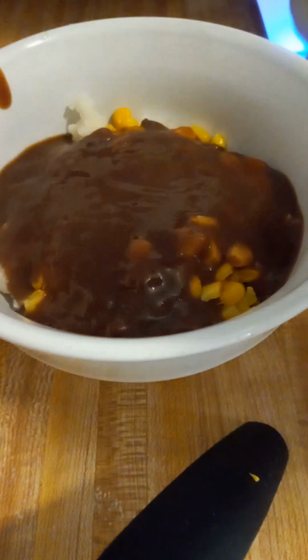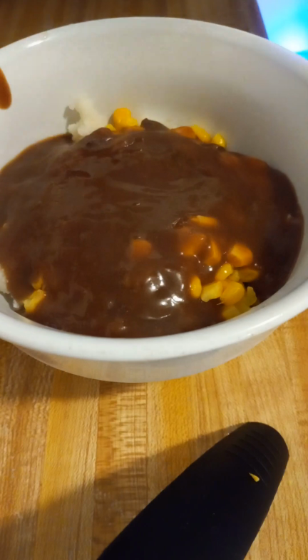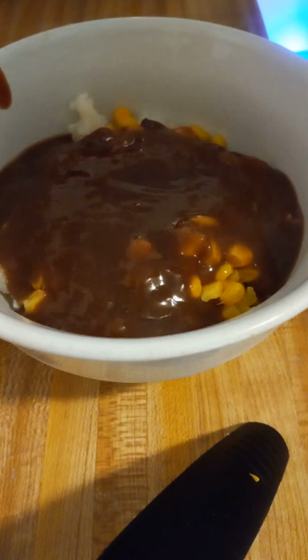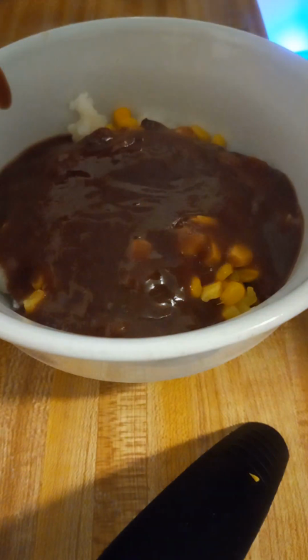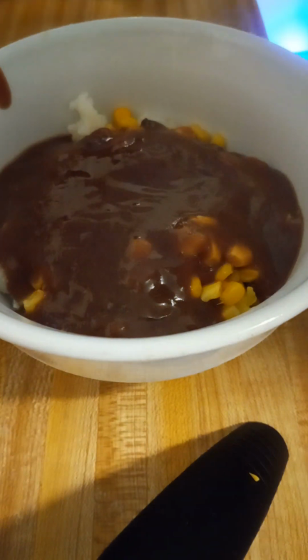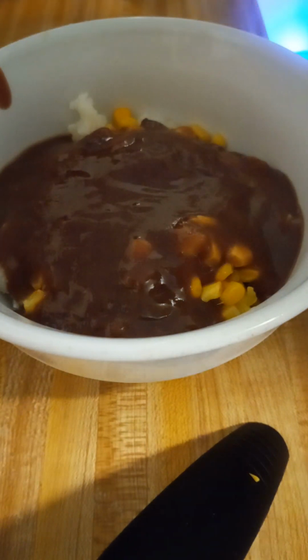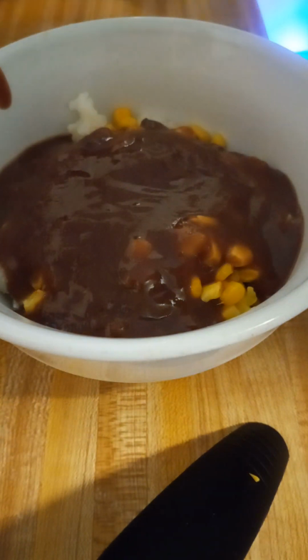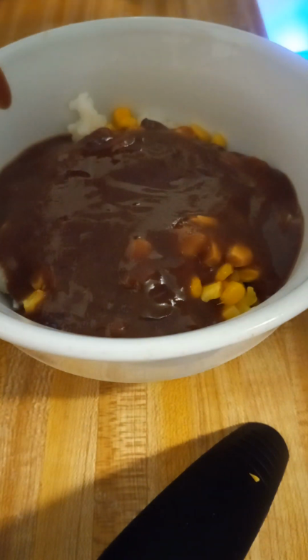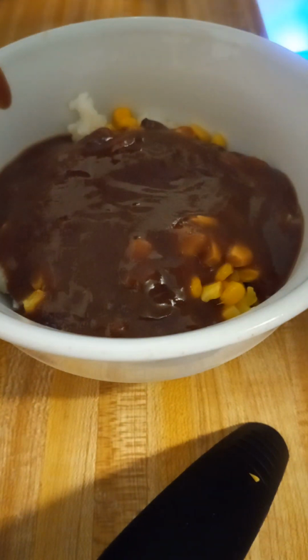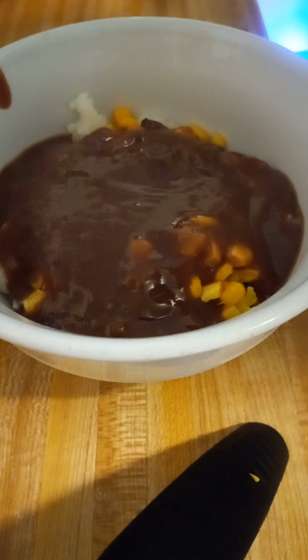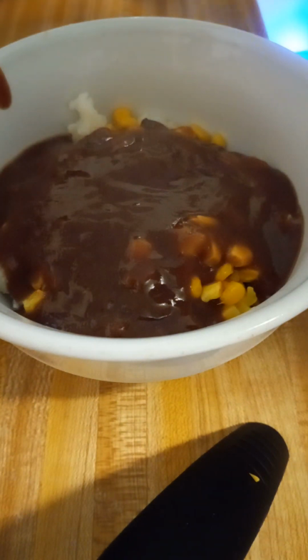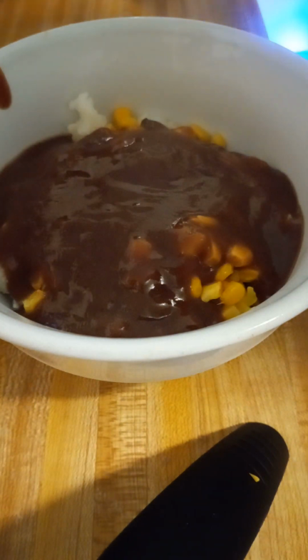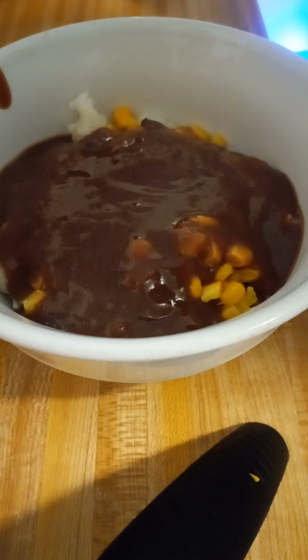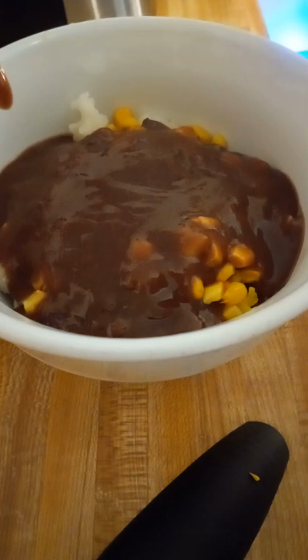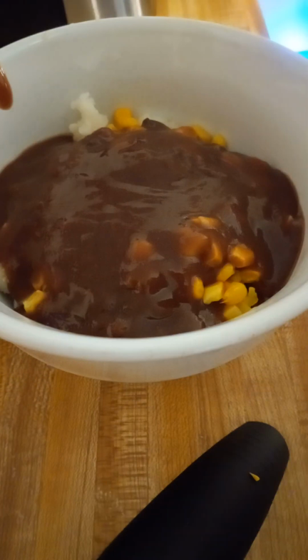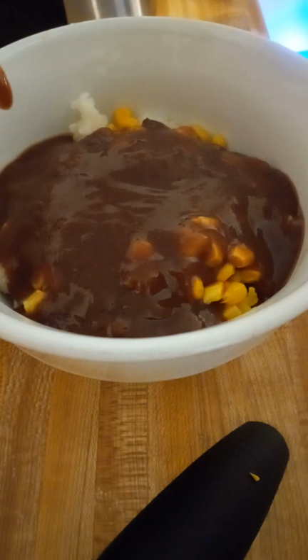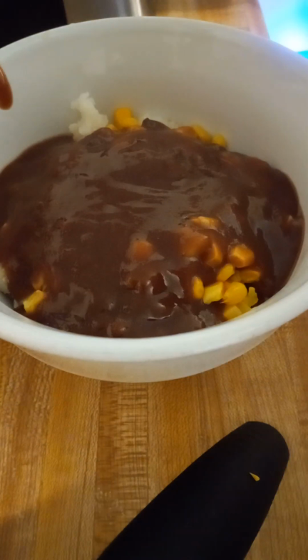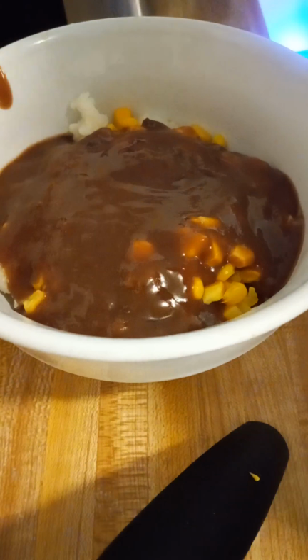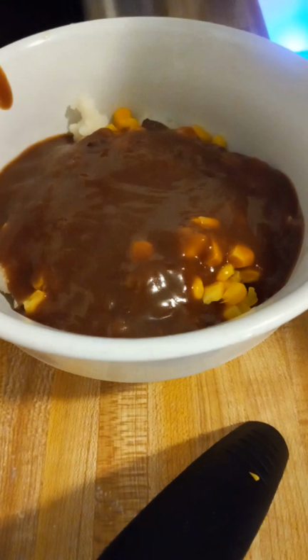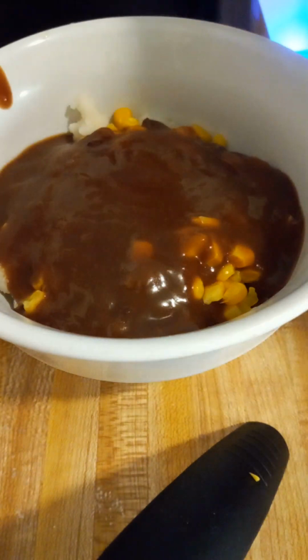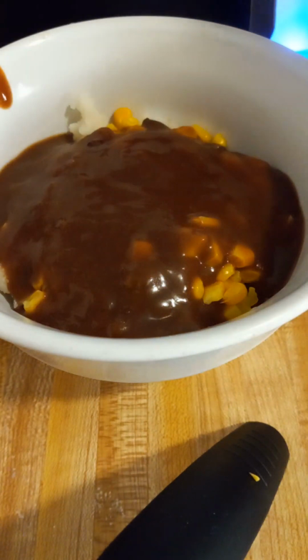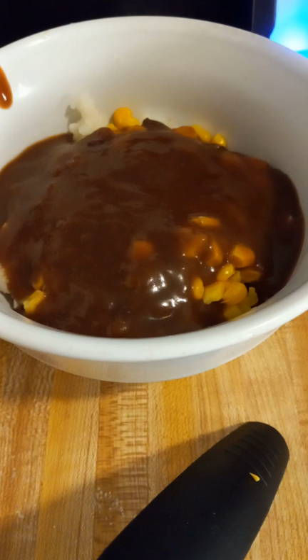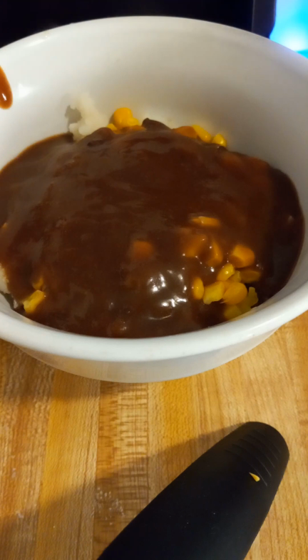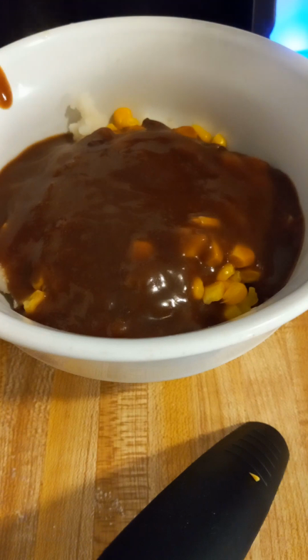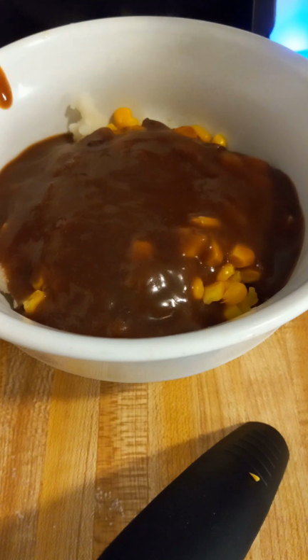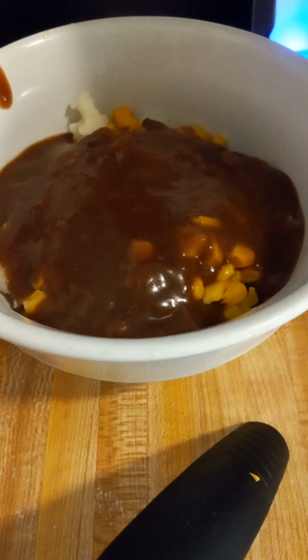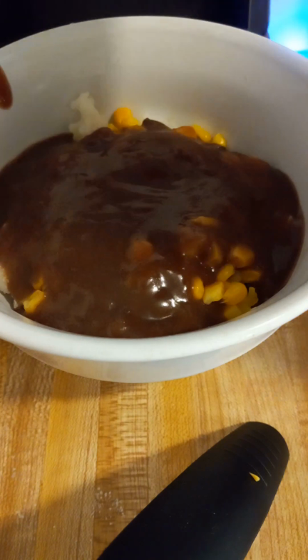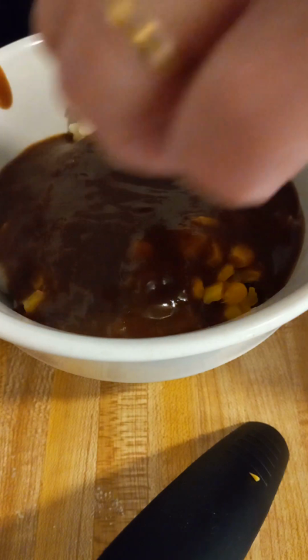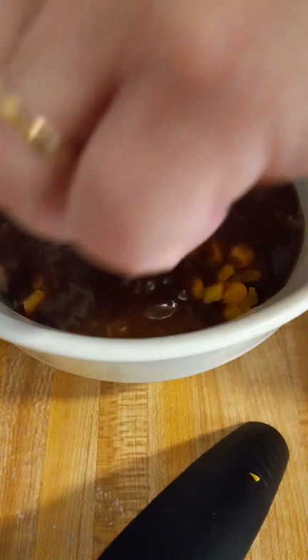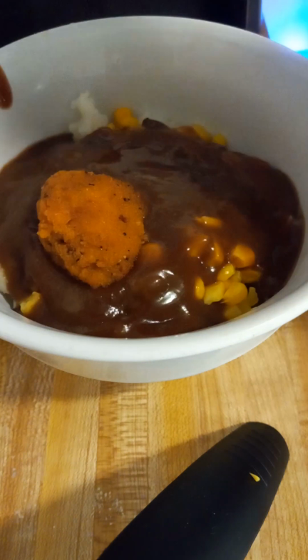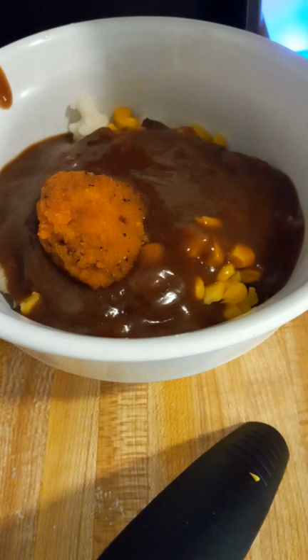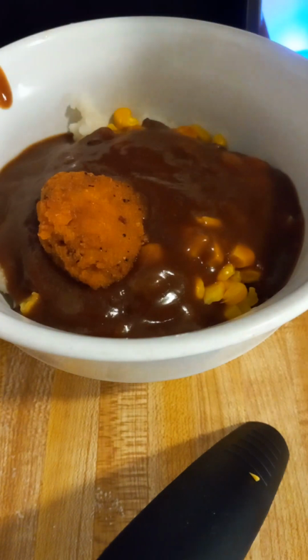I'm going to pause so I can put this stuff over in my sink real quick. Alright, we are back. Each of these are going to get six nuggets.